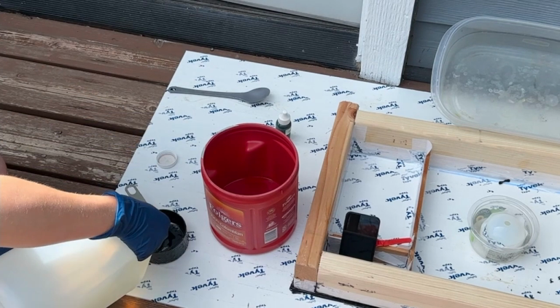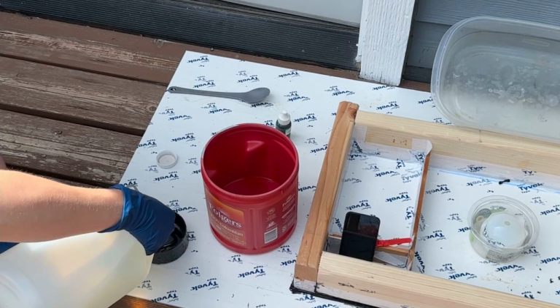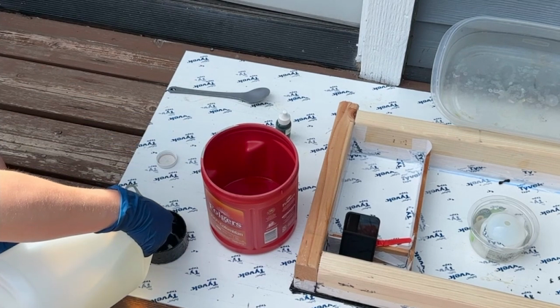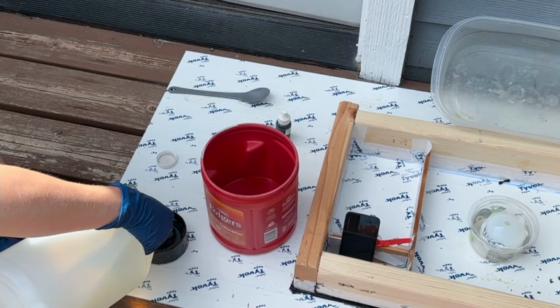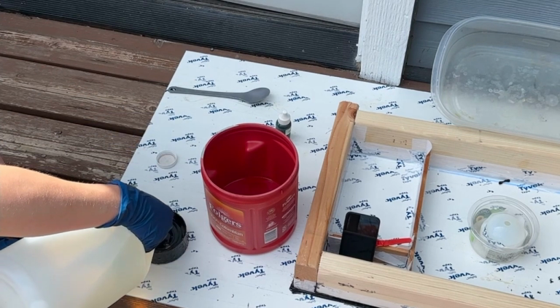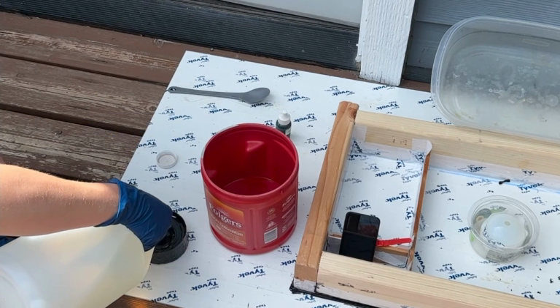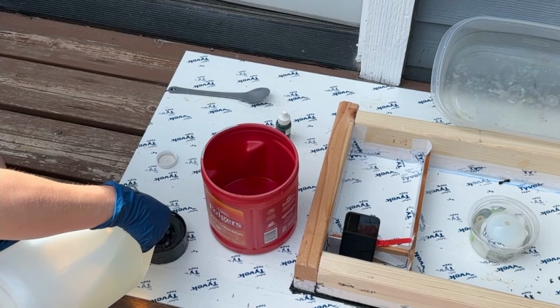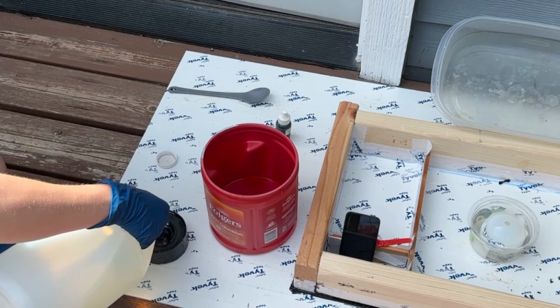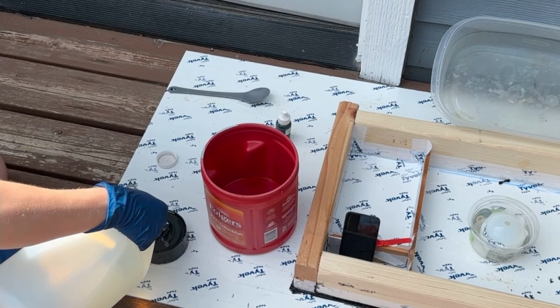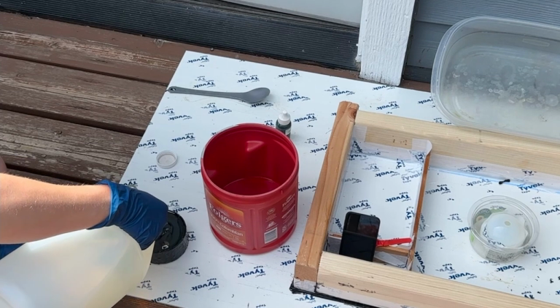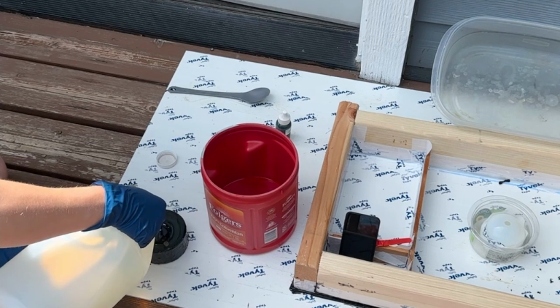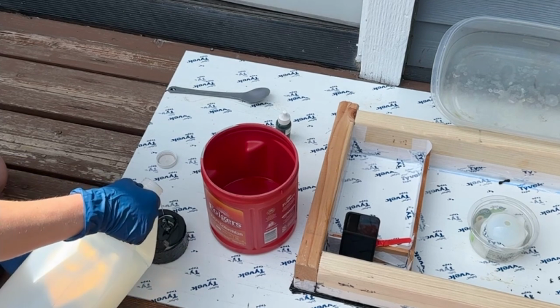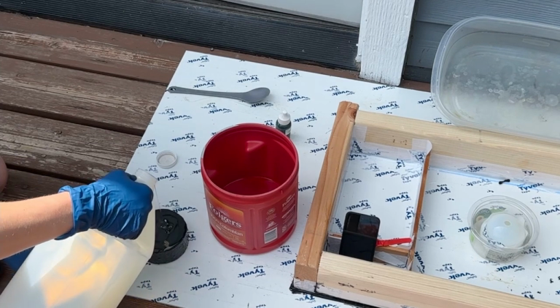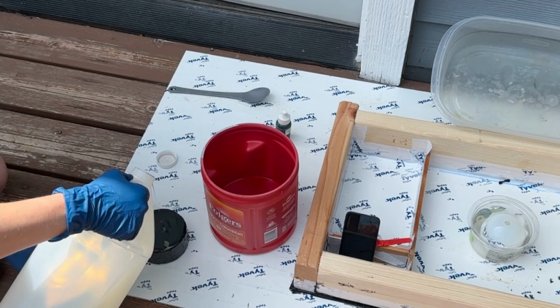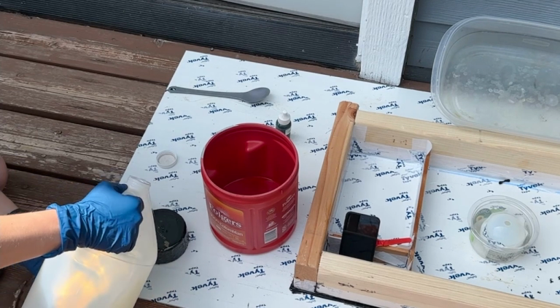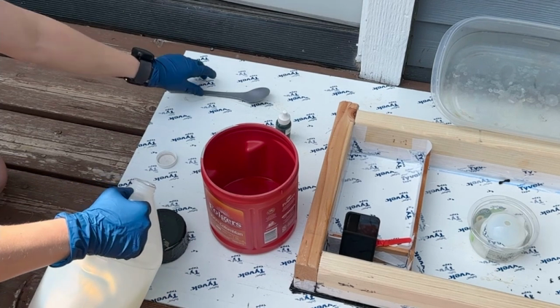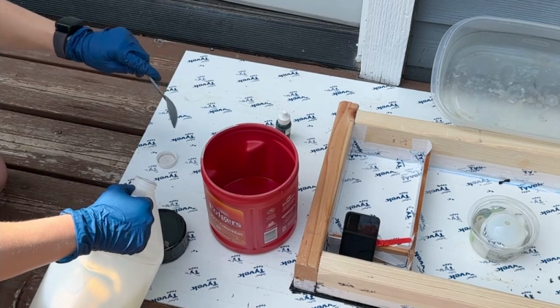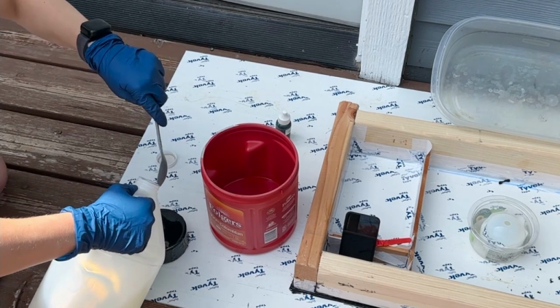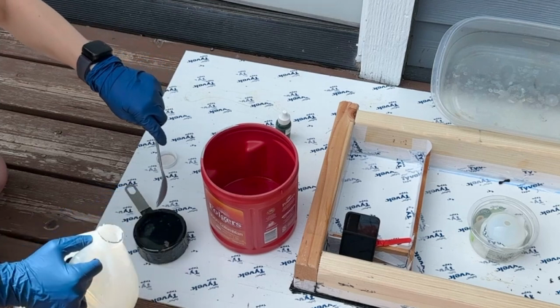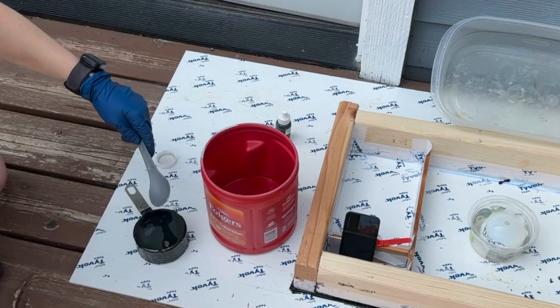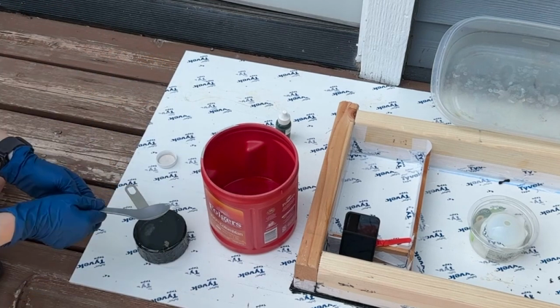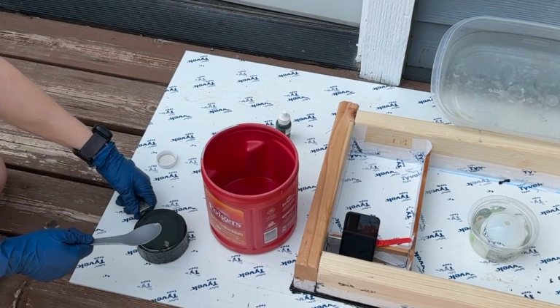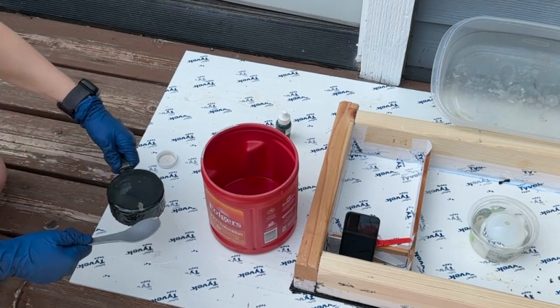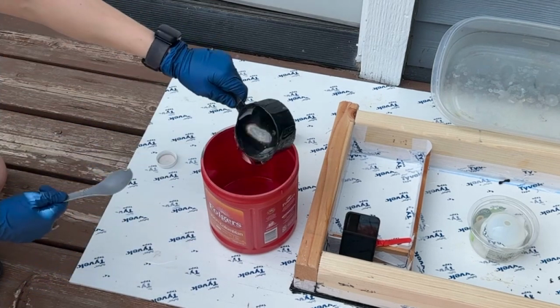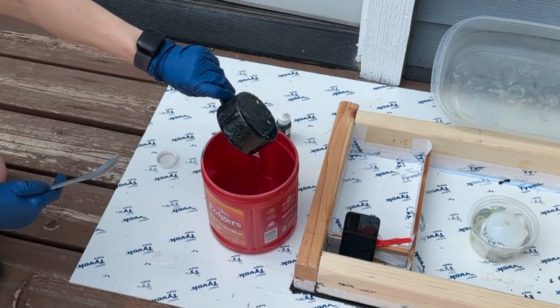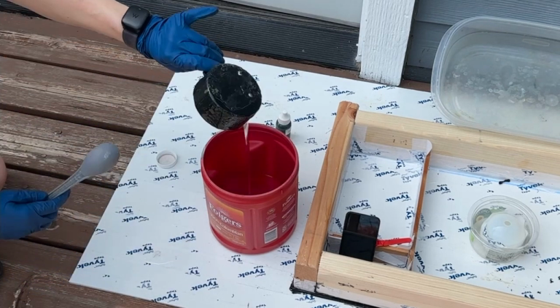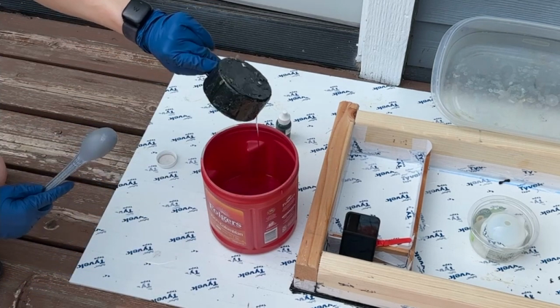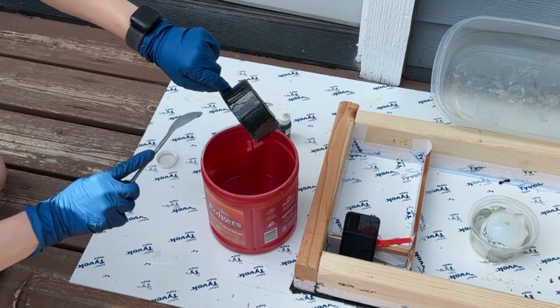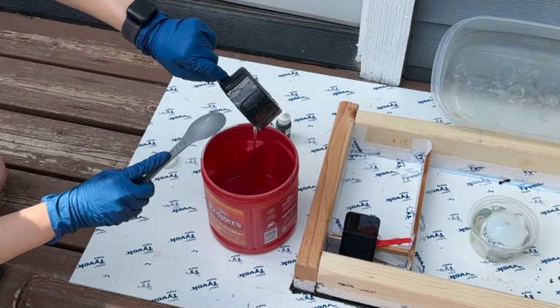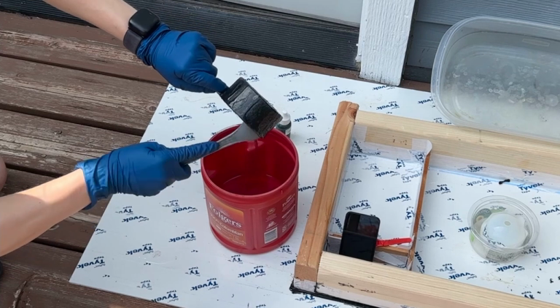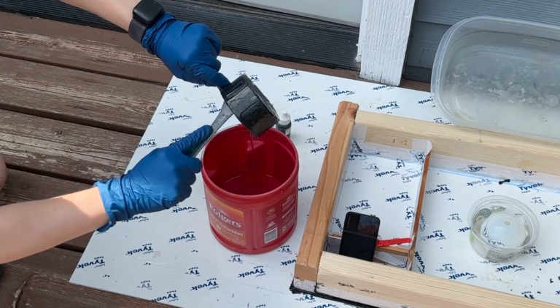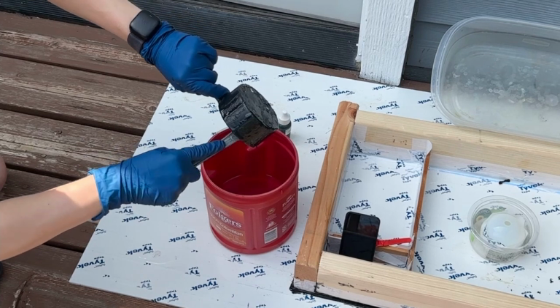I'm using a one-to-one general purpose epoxy resin for this project. This is pushing the limits on the pour depth, but because the total volume is relatively small, it's not going to have any structural demand on it, and I want the resin to swirl as it cures. It's okay if it cures quickly.